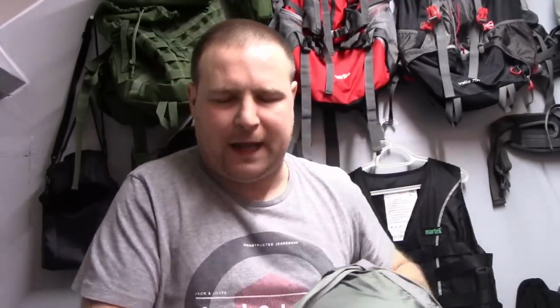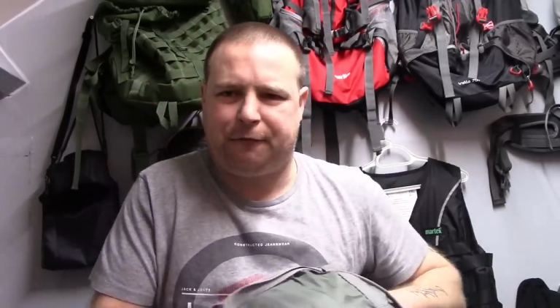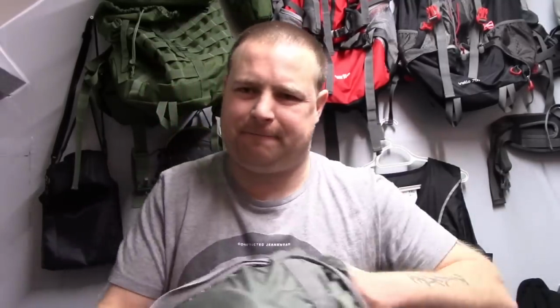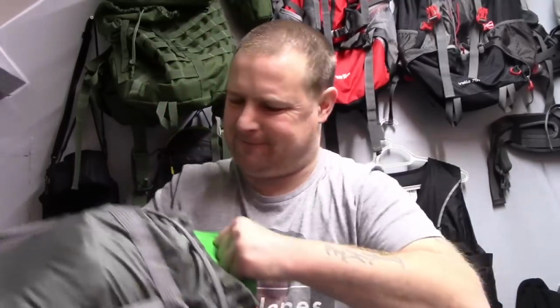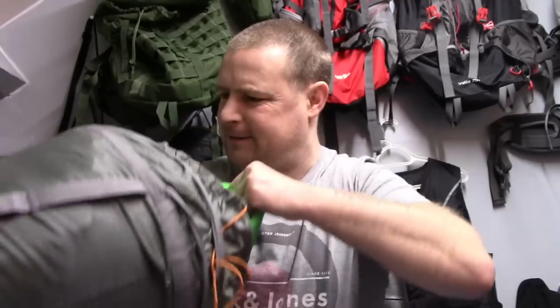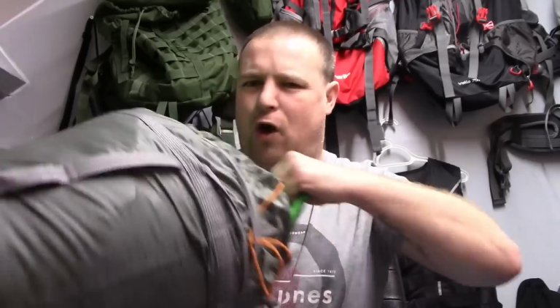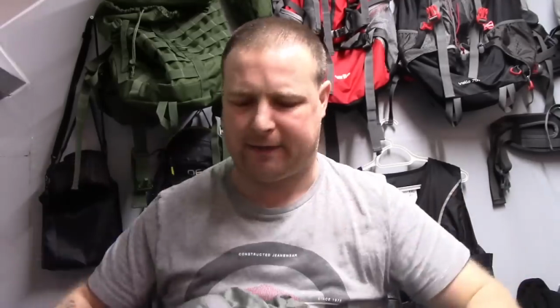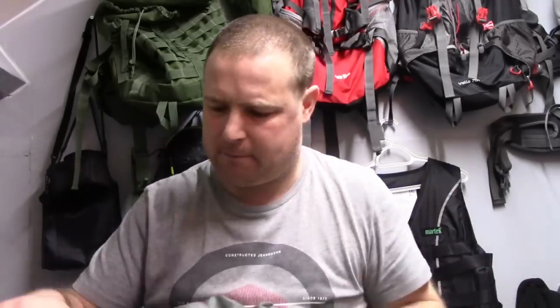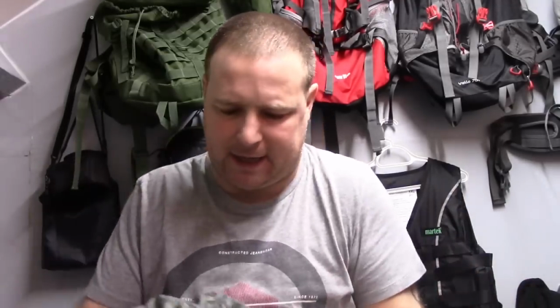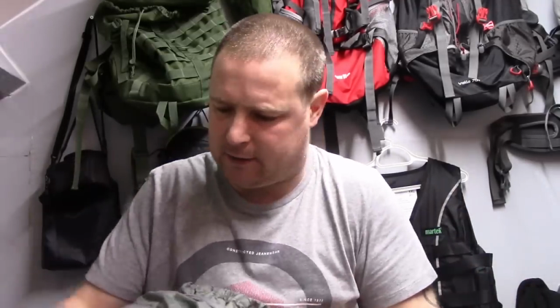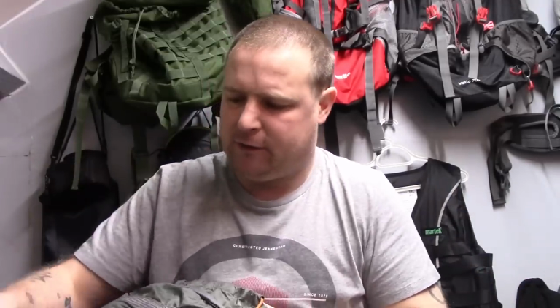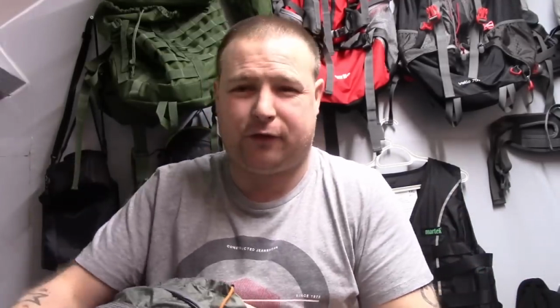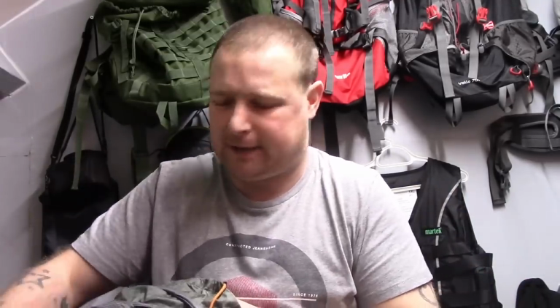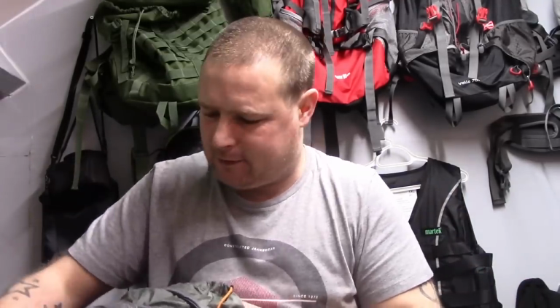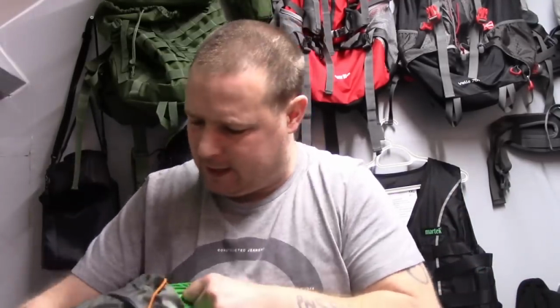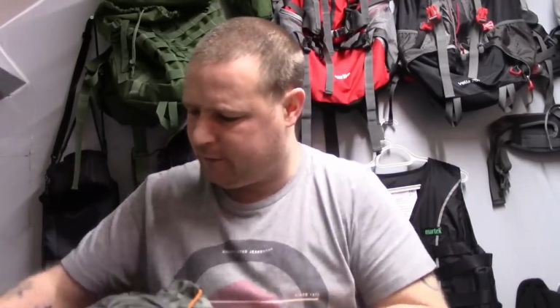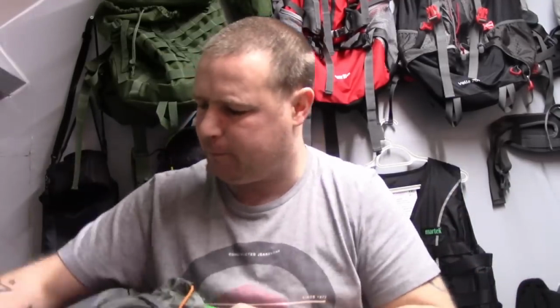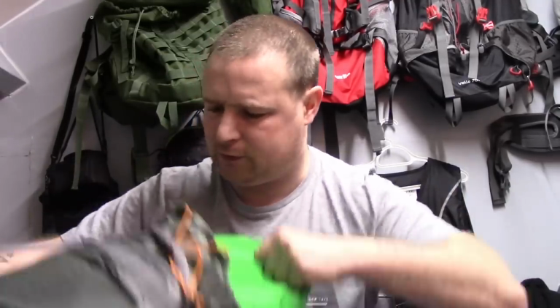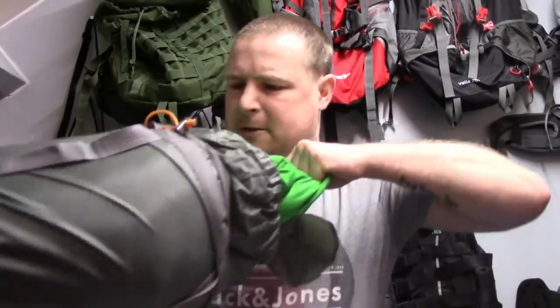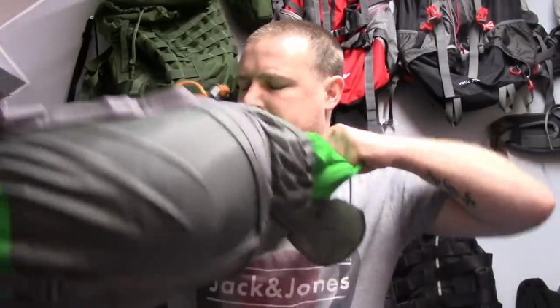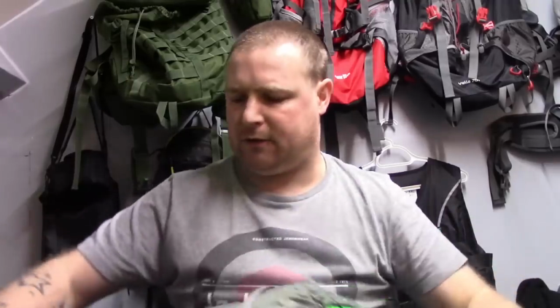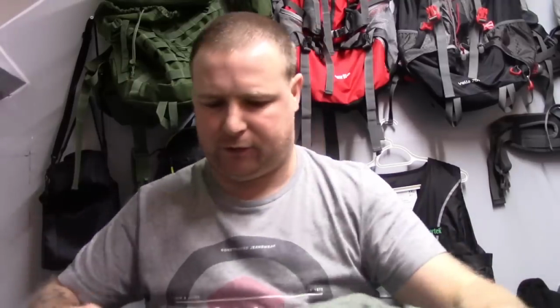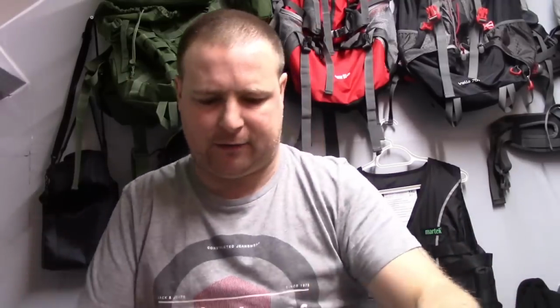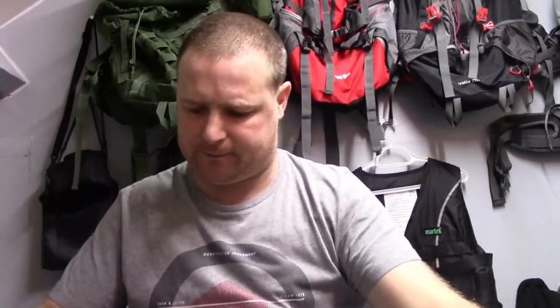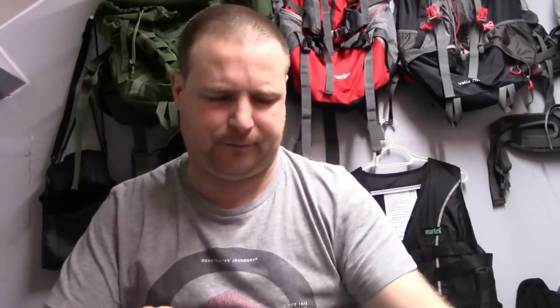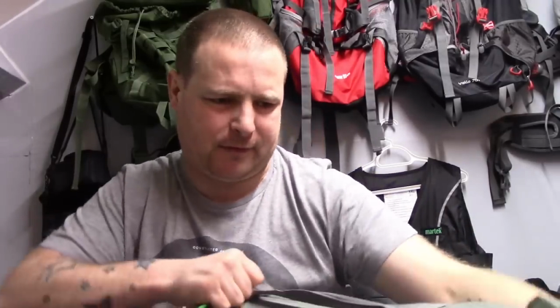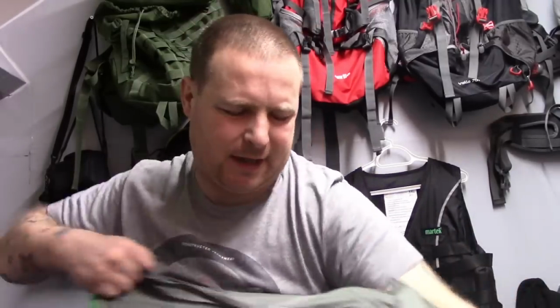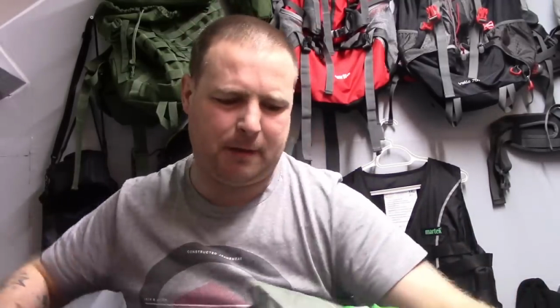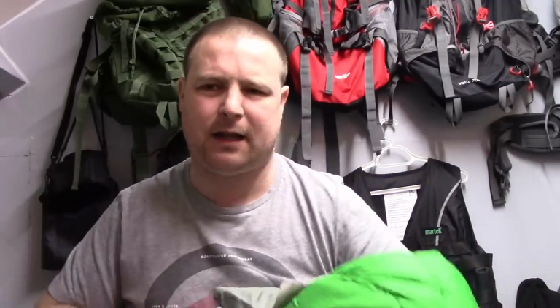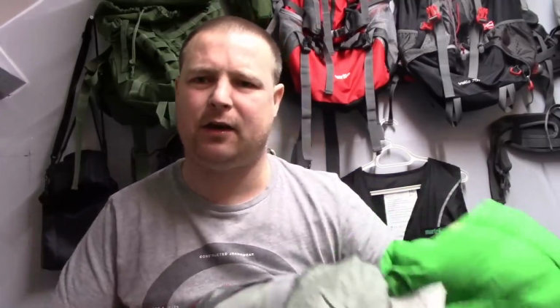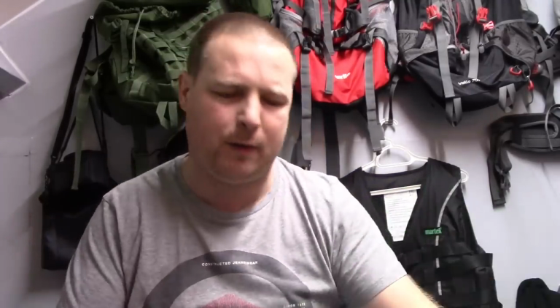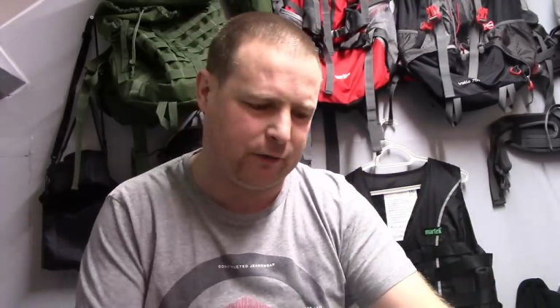Standard thing — it's always hard to get it back into the stuff sack. It would be really good if companies could make the stuff sacks a little bit bigger, like OEX do.